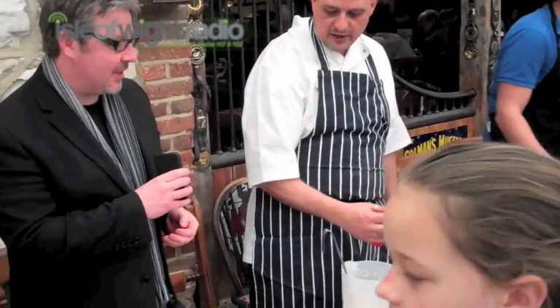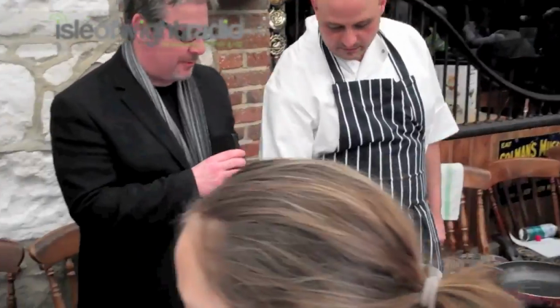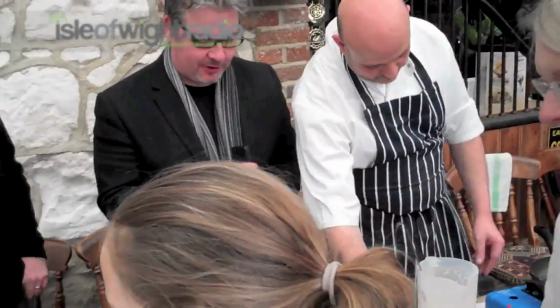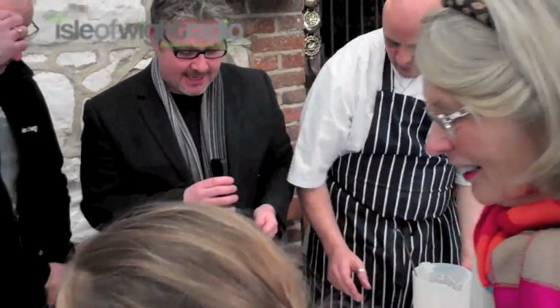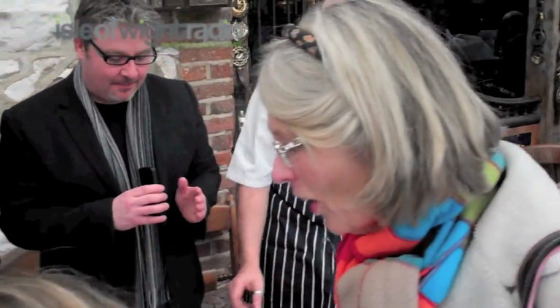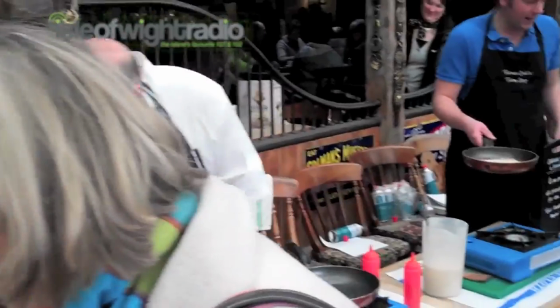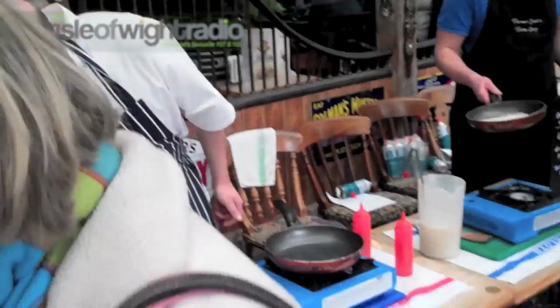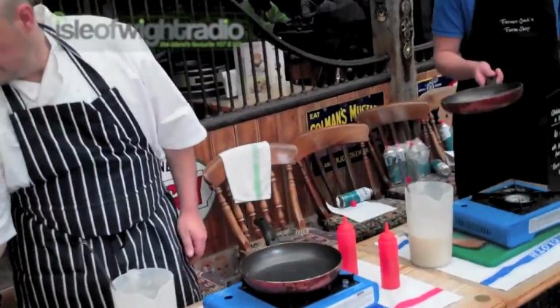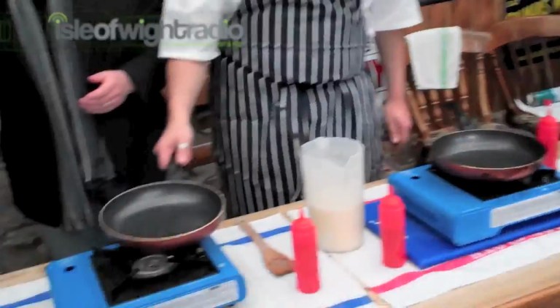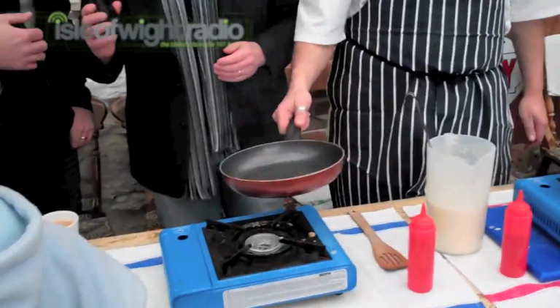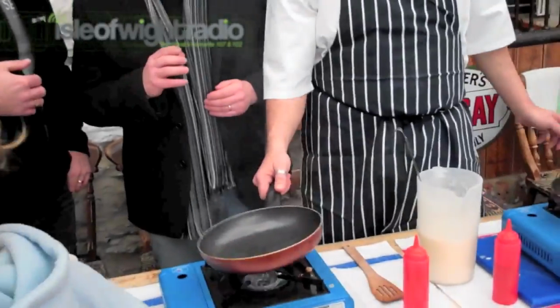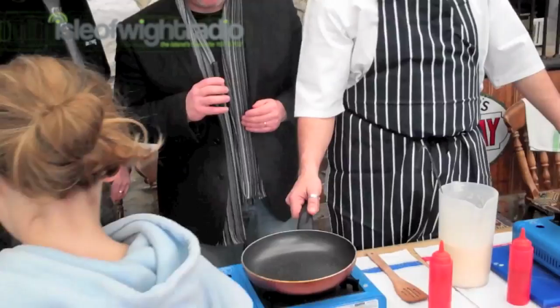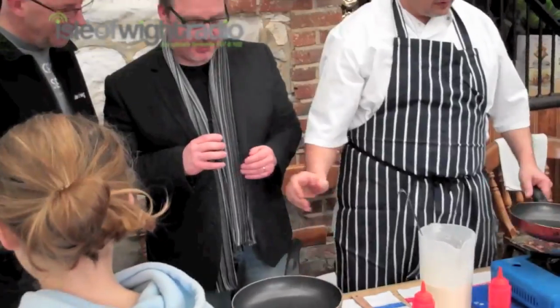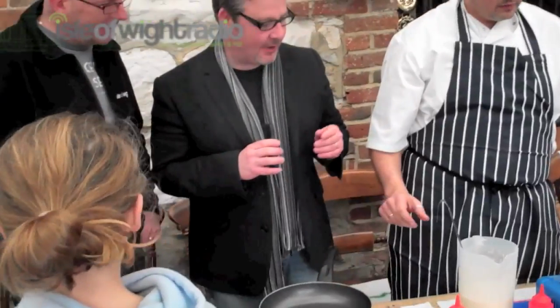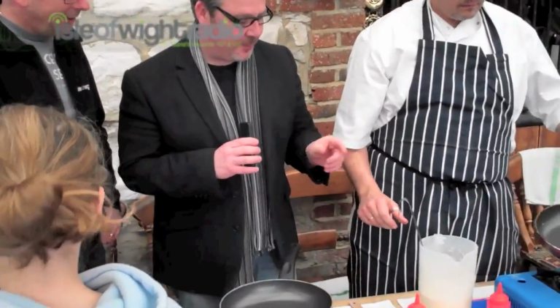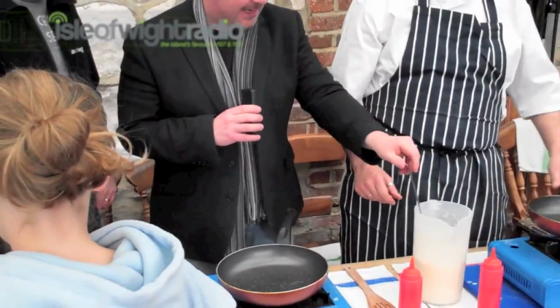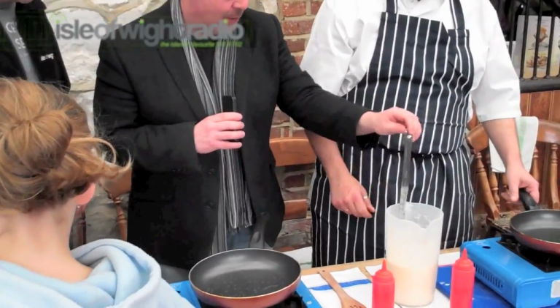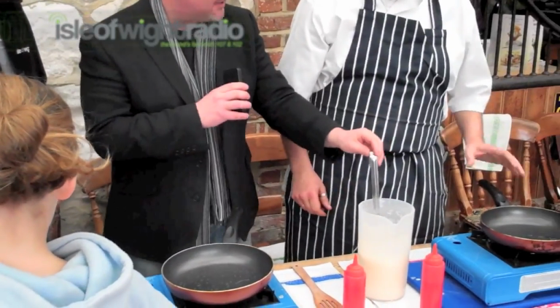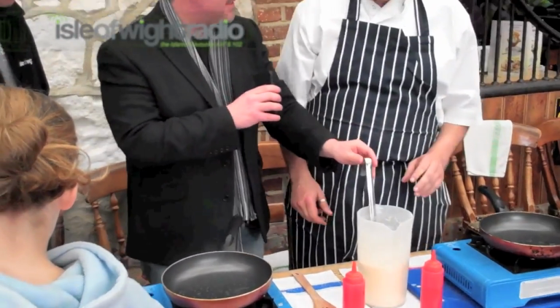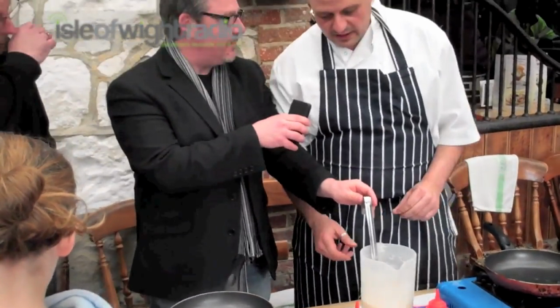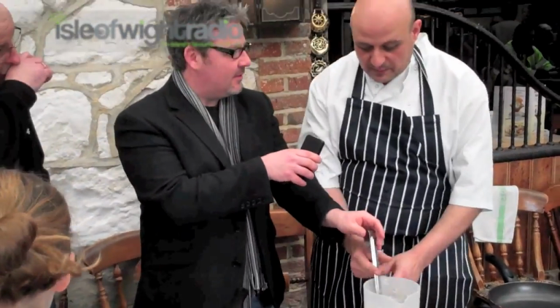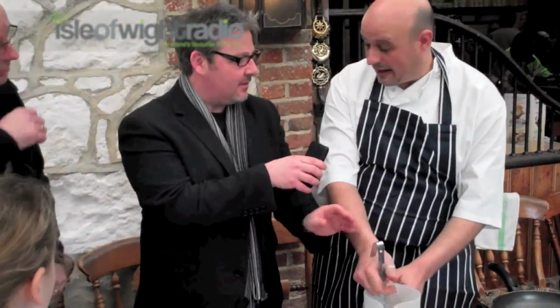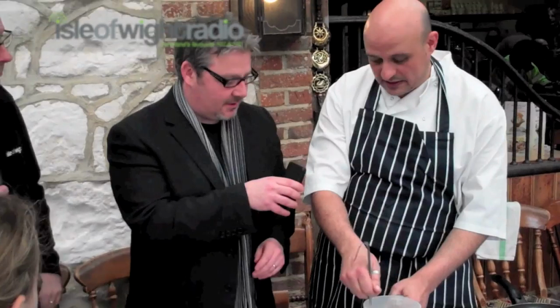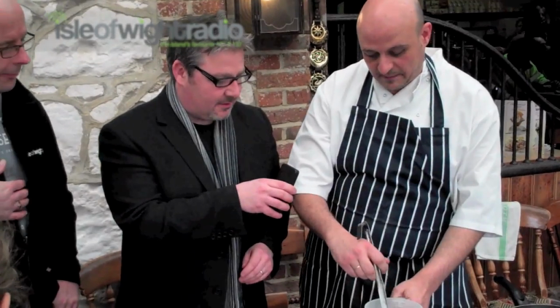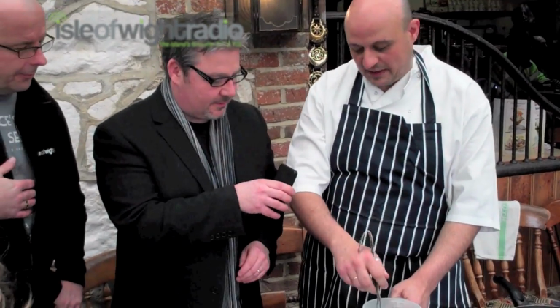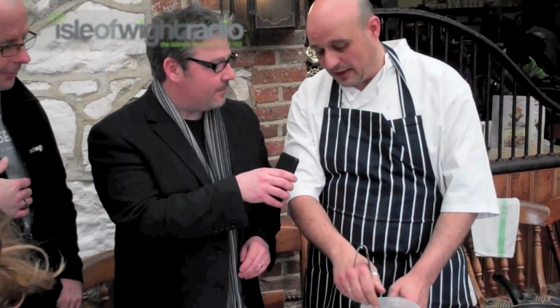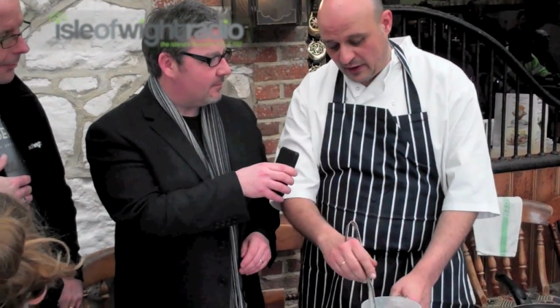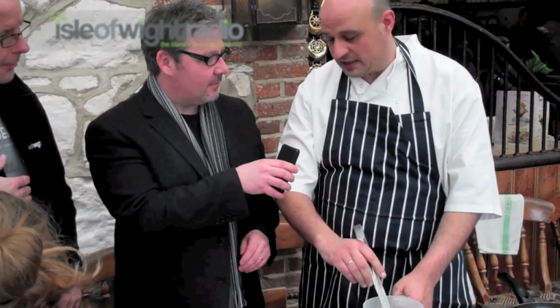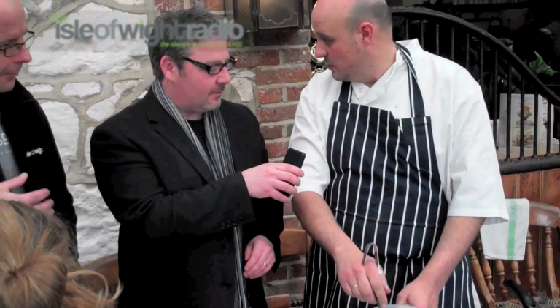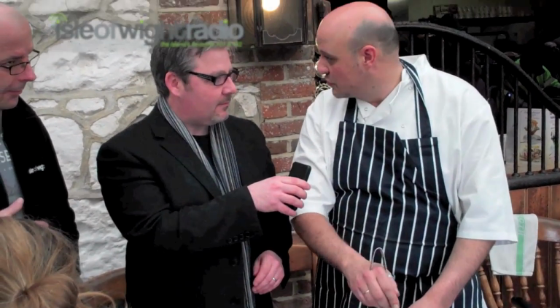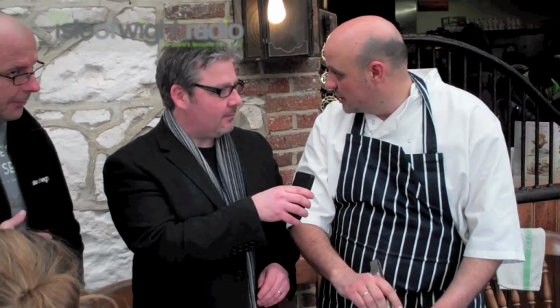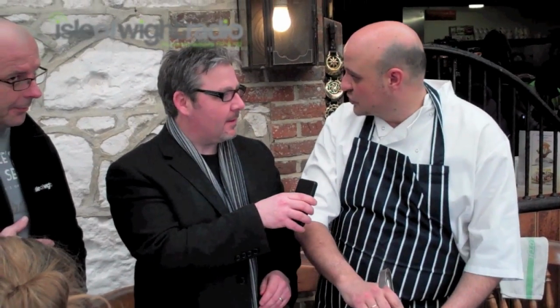So we're putting the oil in, and the pans are really smoking. They are smoking a little. Nice and hot. We've got the batter here. What batter is this? This is just a basic pancake batter — basically plain flour, eggs, milk, a touch of water, pinch of salt.